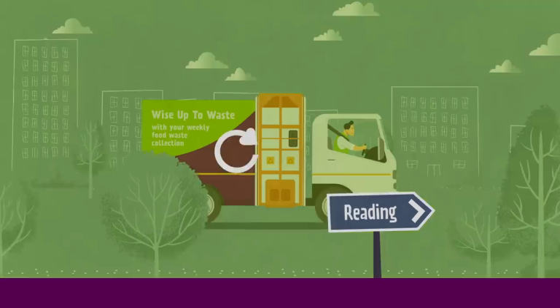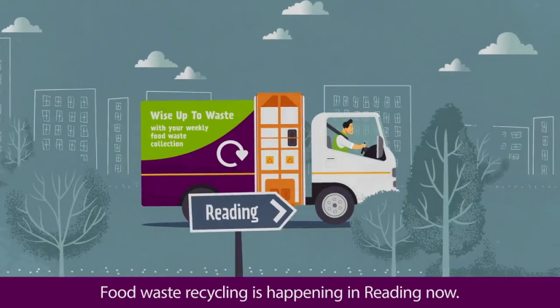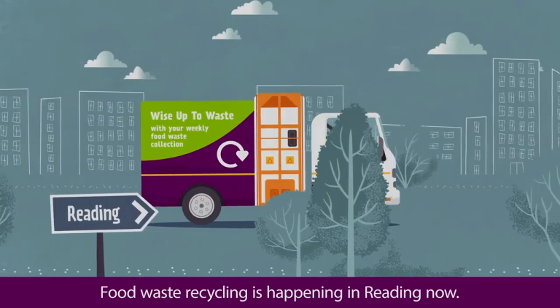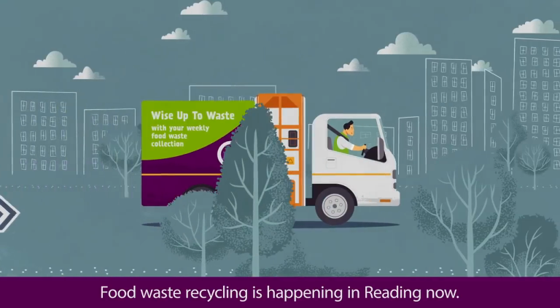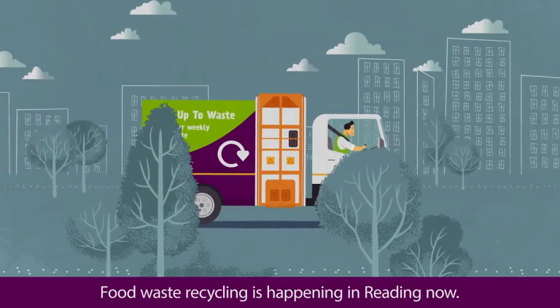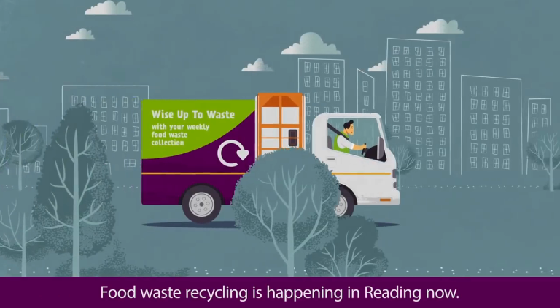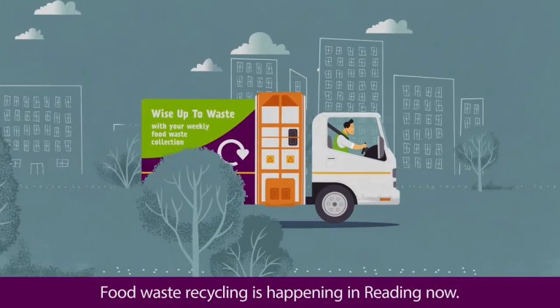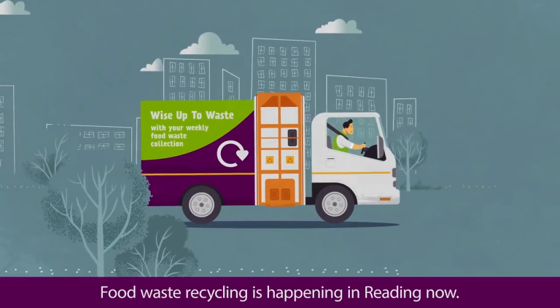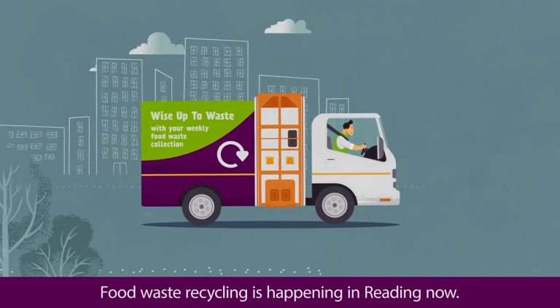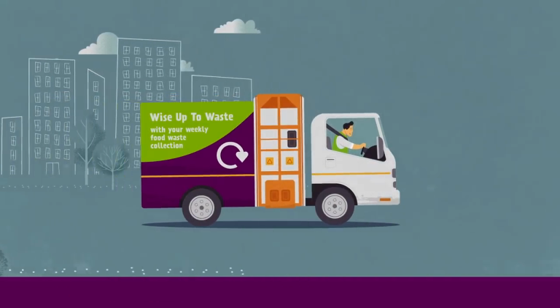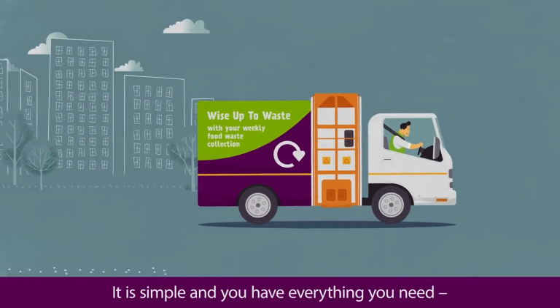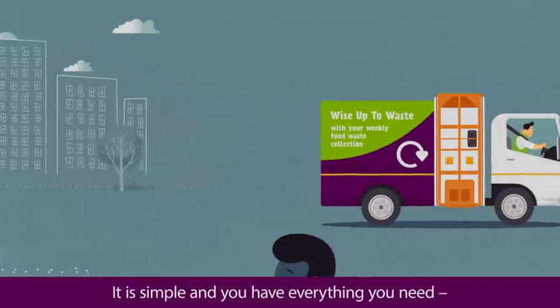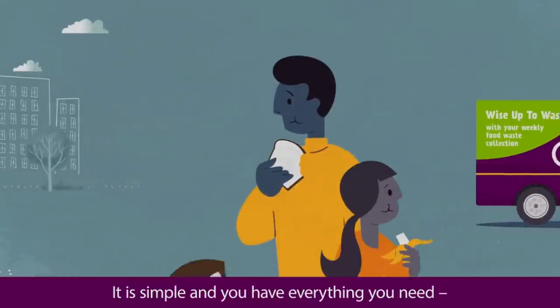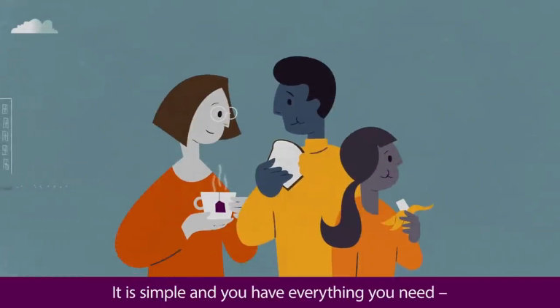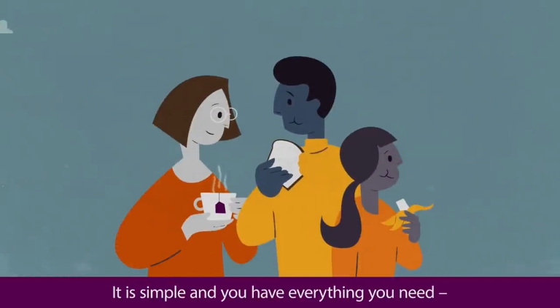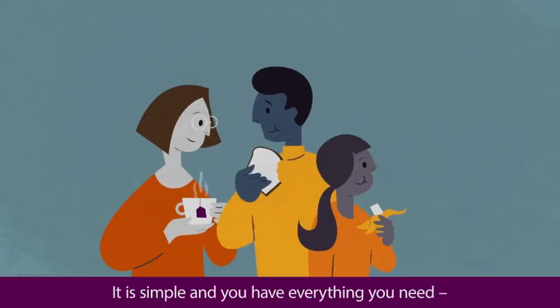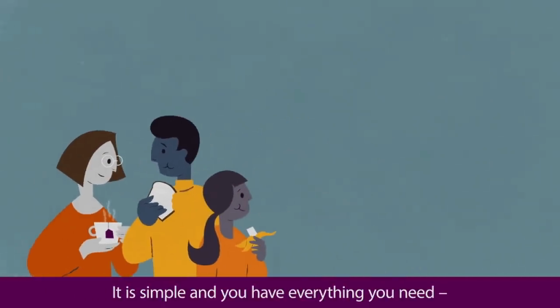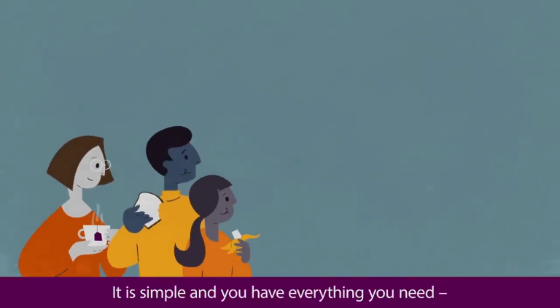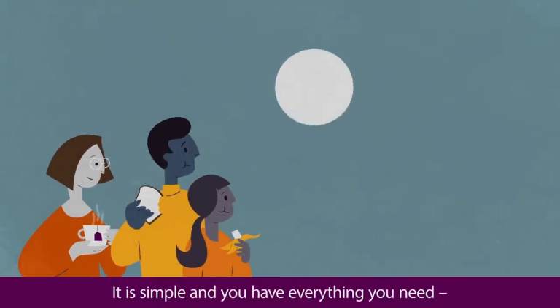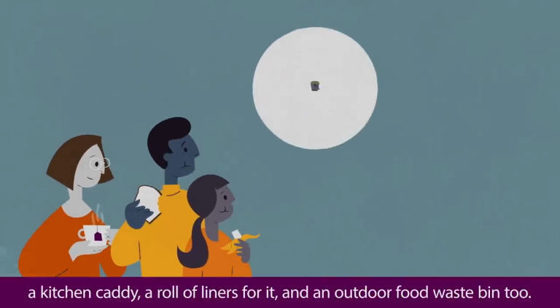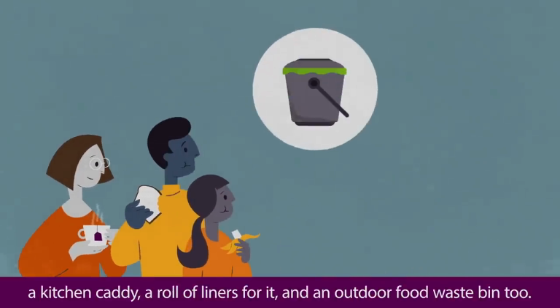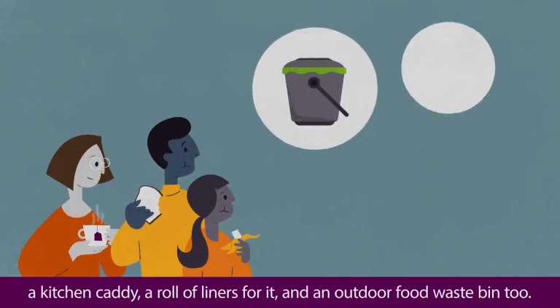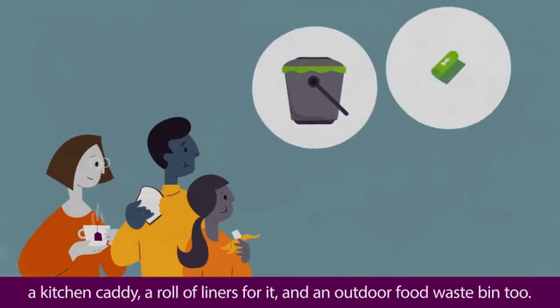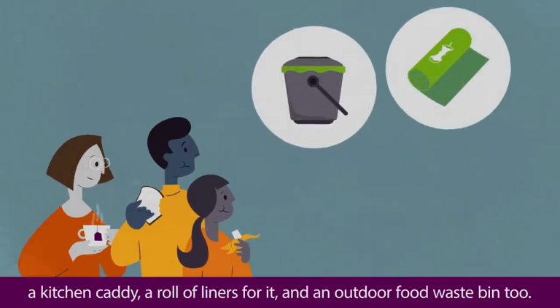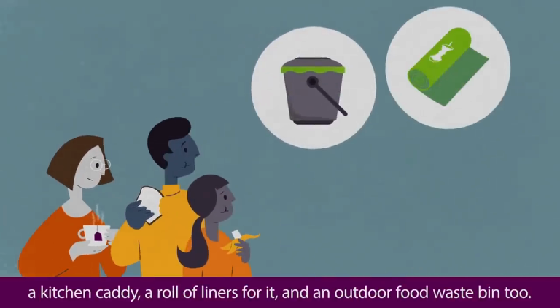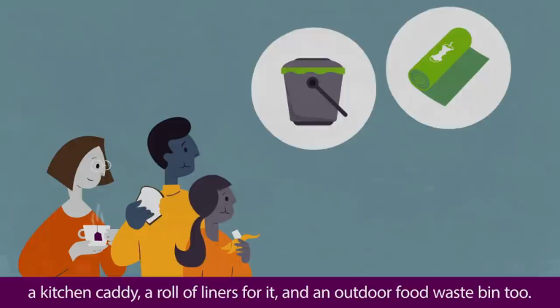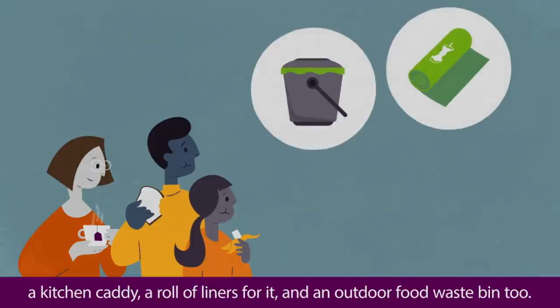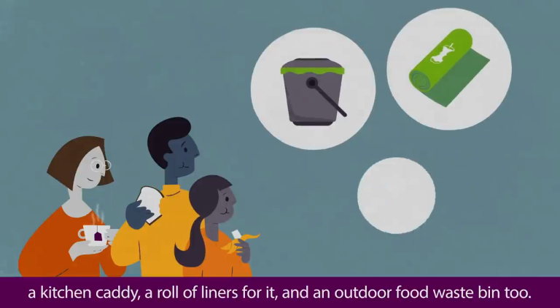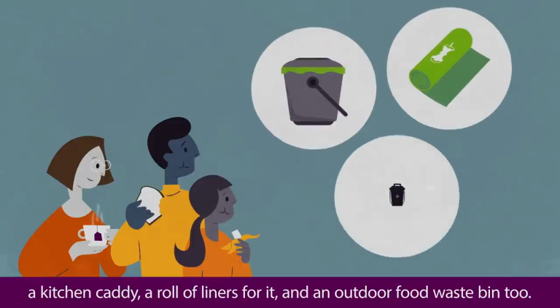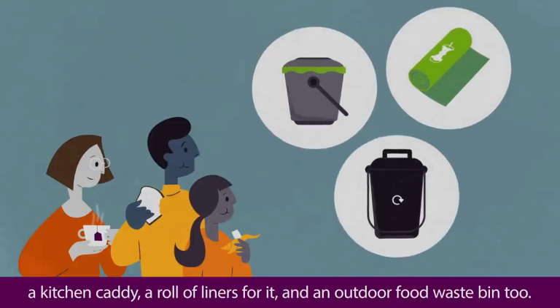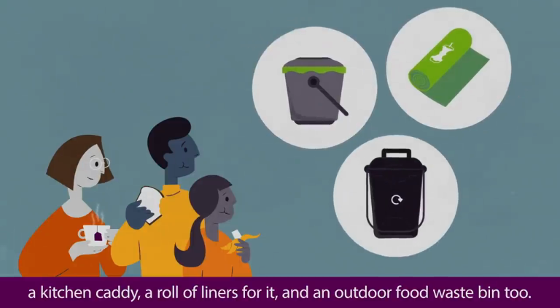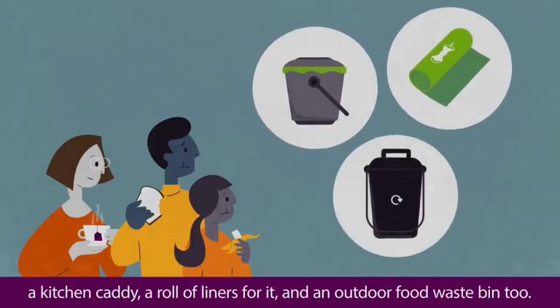Food waste recycling is happening in Reading now. It's simple and you have everything you need: a kitchen caddy, a roll of liners for it, and an outdoor food waste bin too.